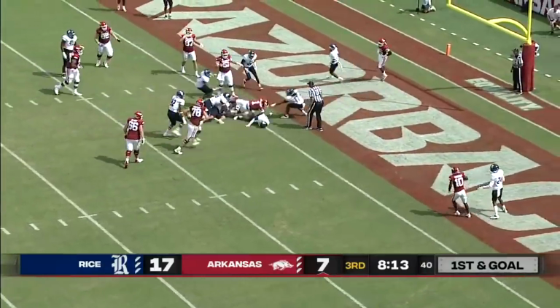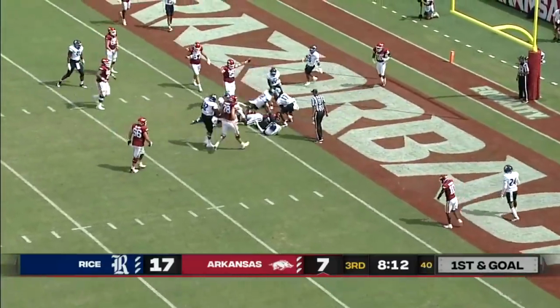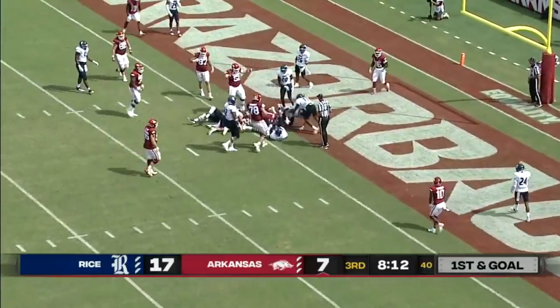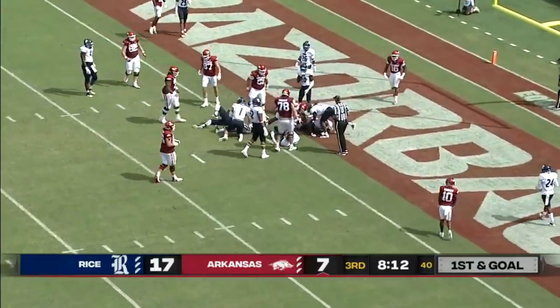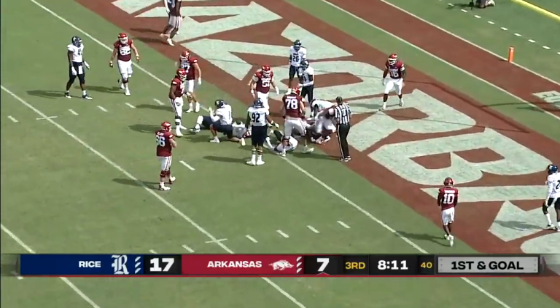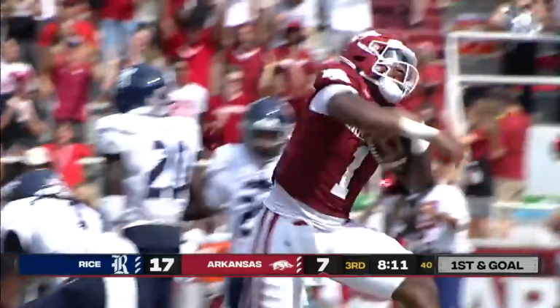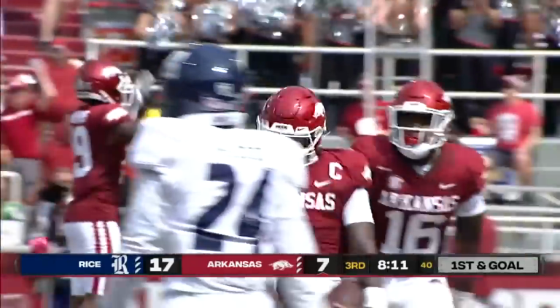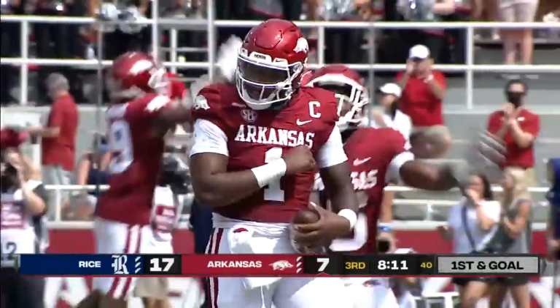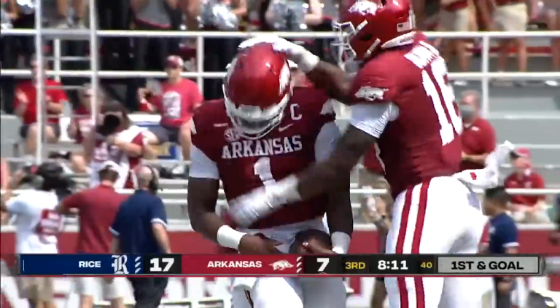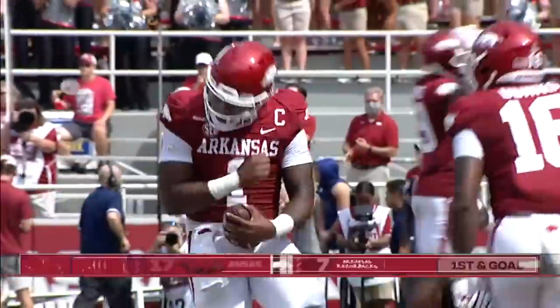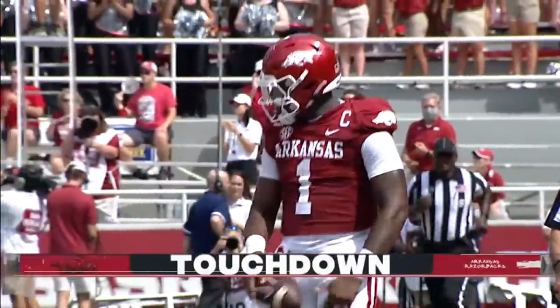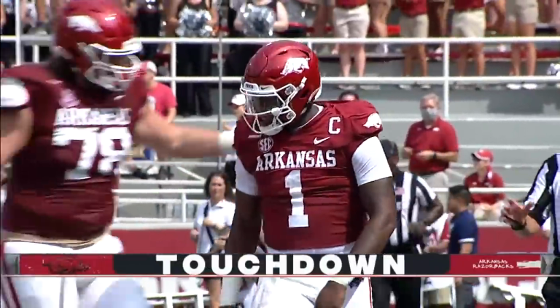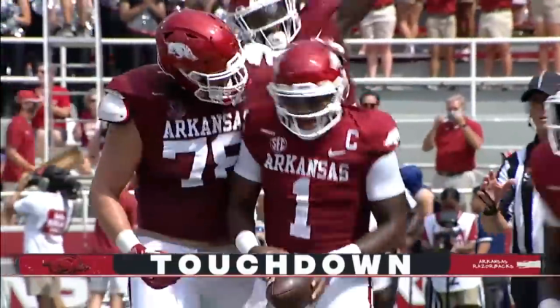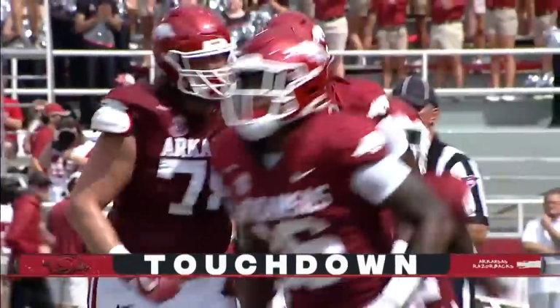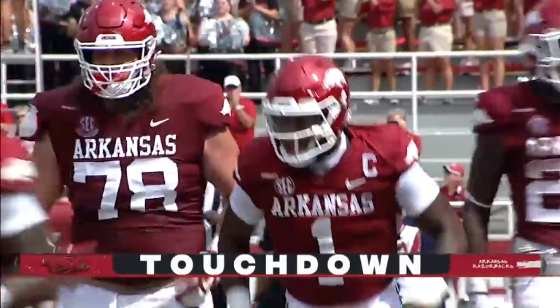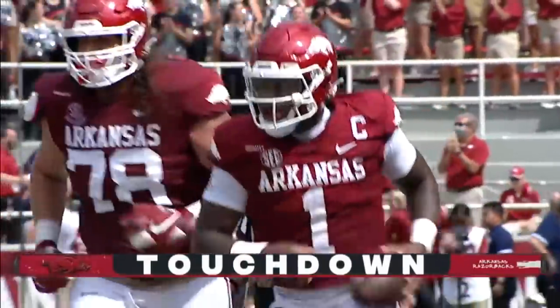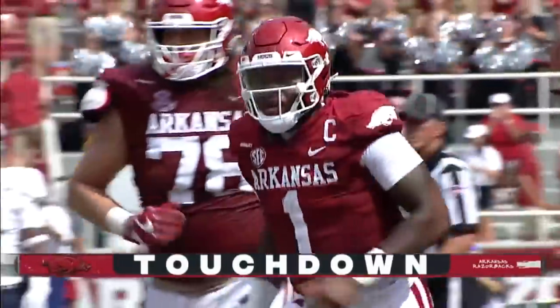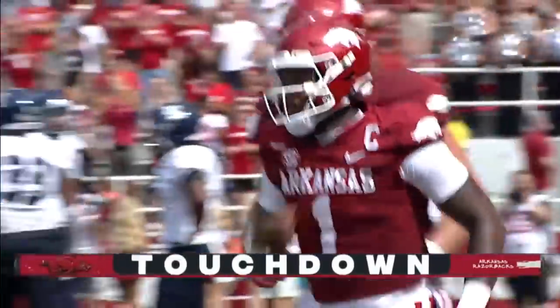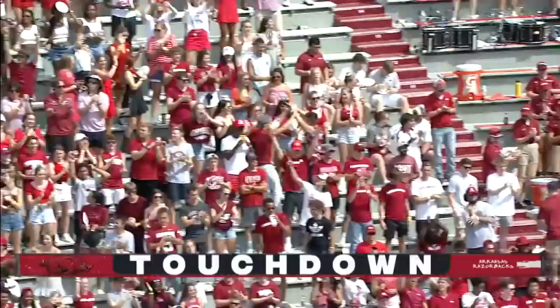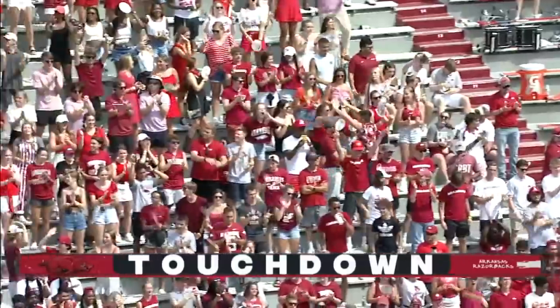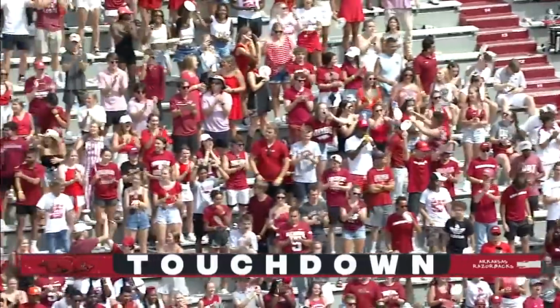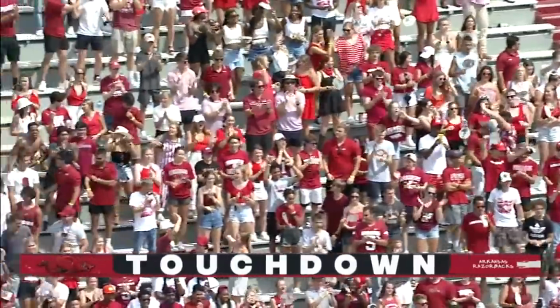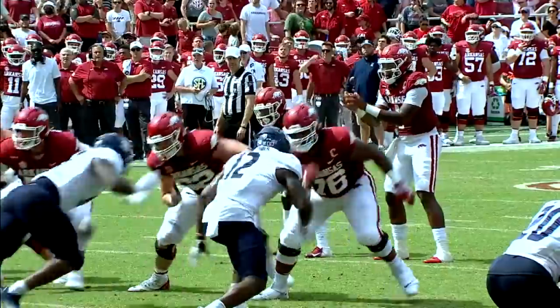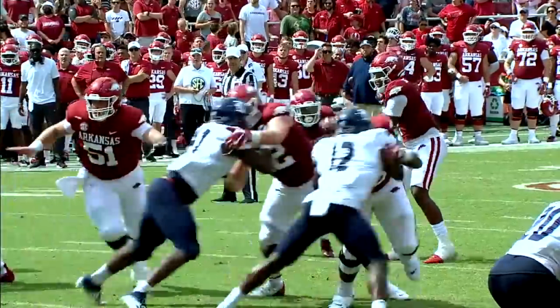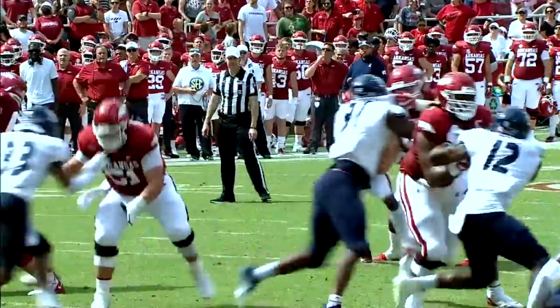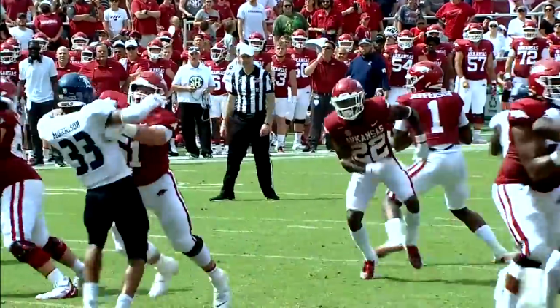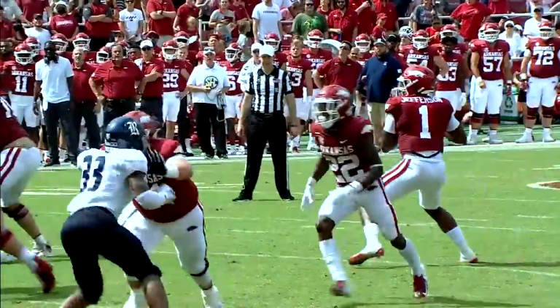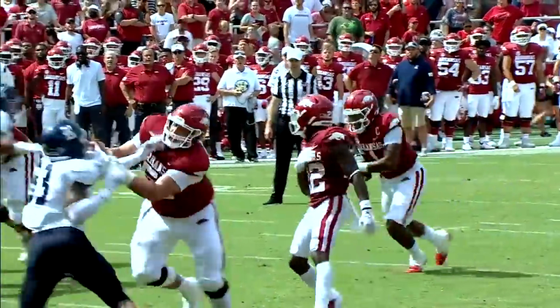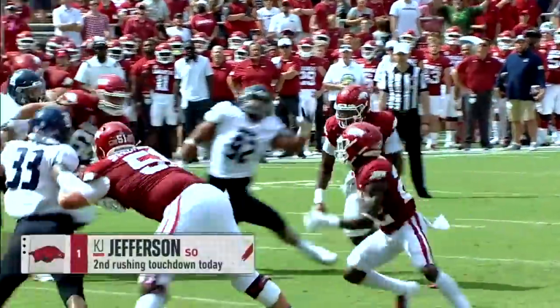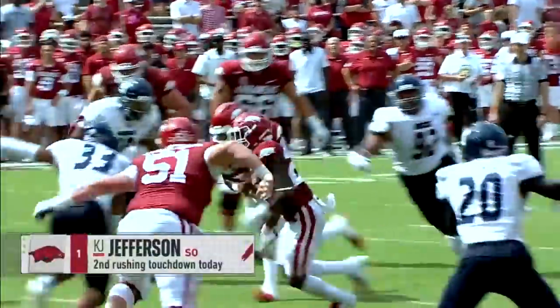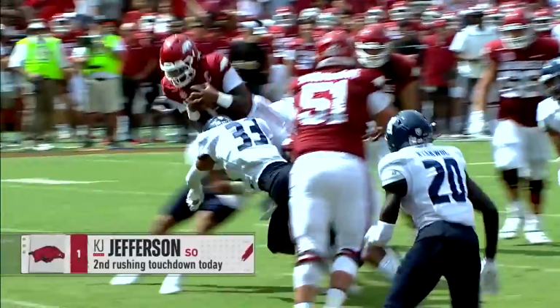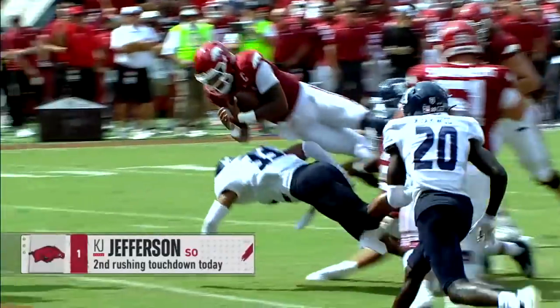Jefferson takes off, he leaps, and he is there. KJ Jefferson, for the second time today, runs for an Arkansas touchdown. Says he'll do it on his own, takes it to the house for Arkansas.